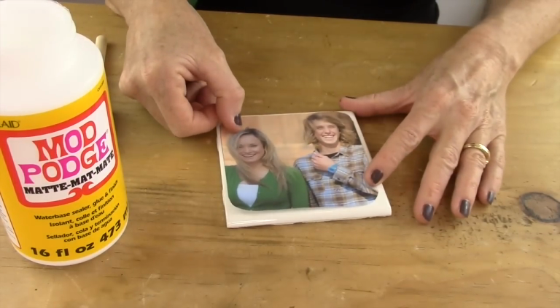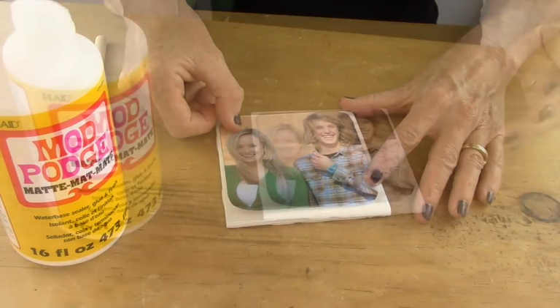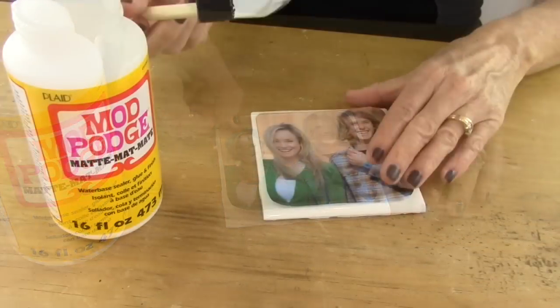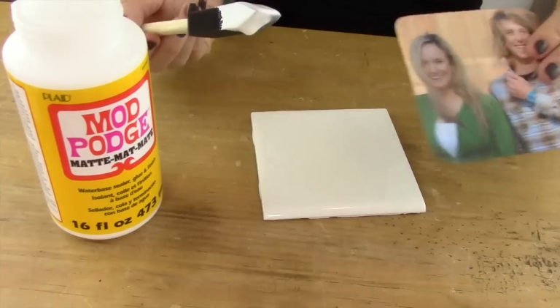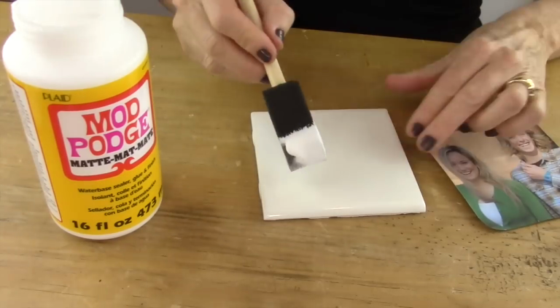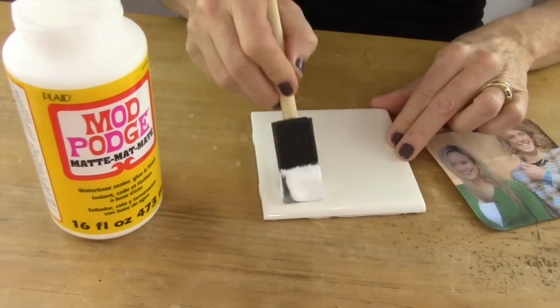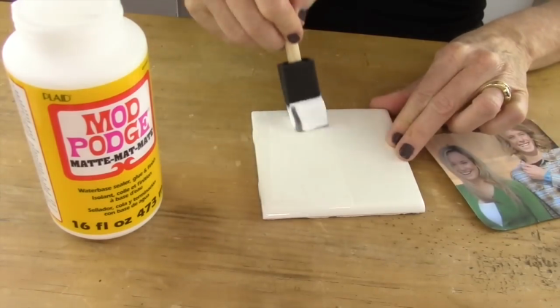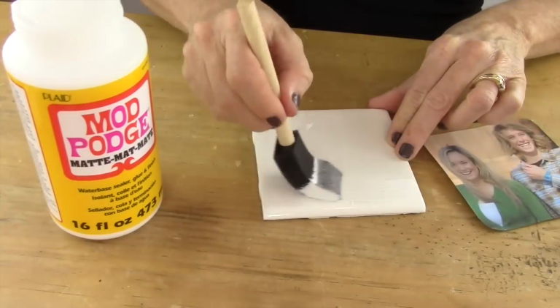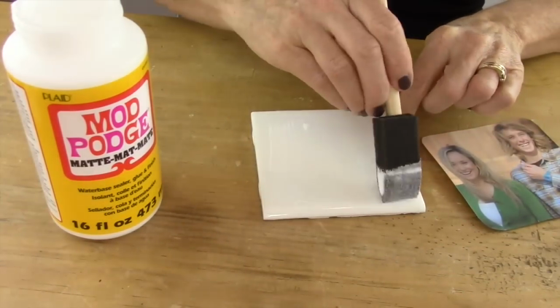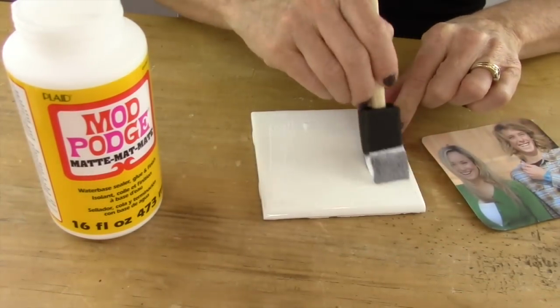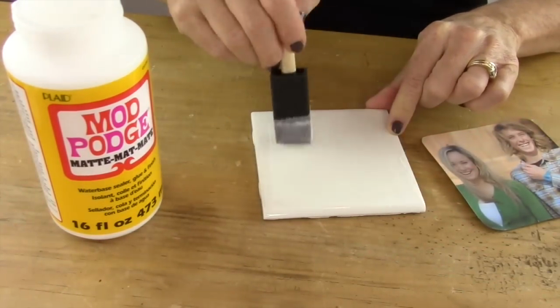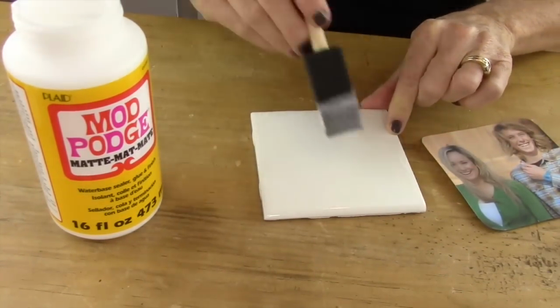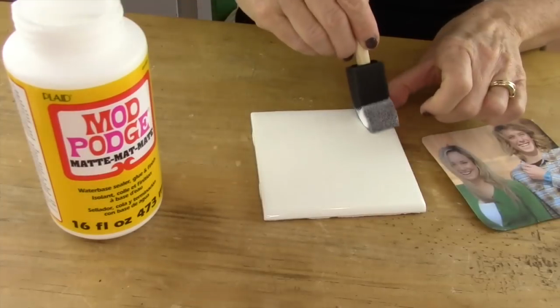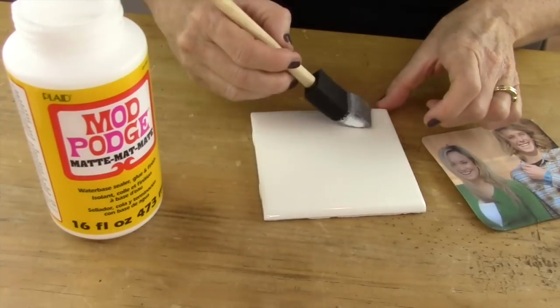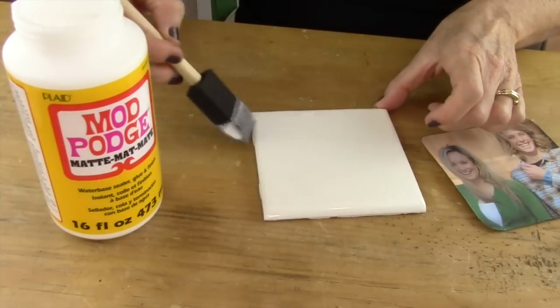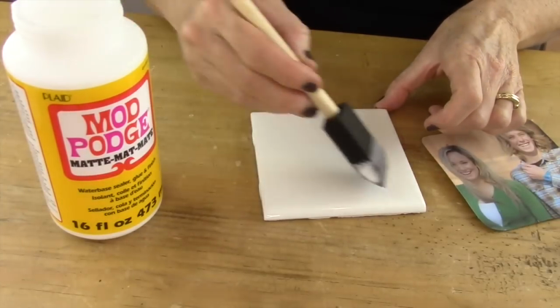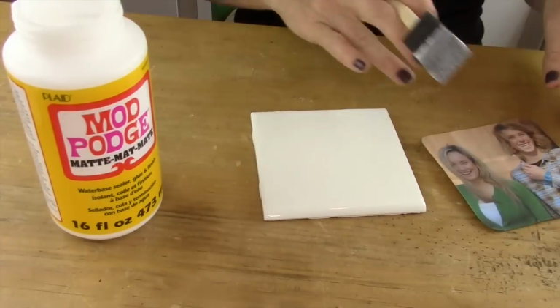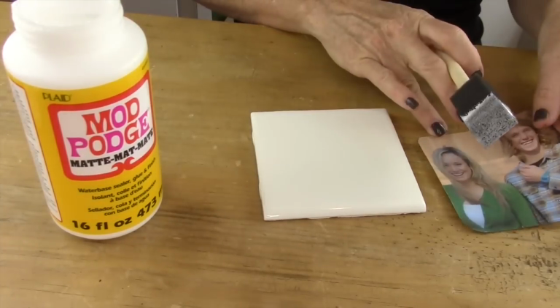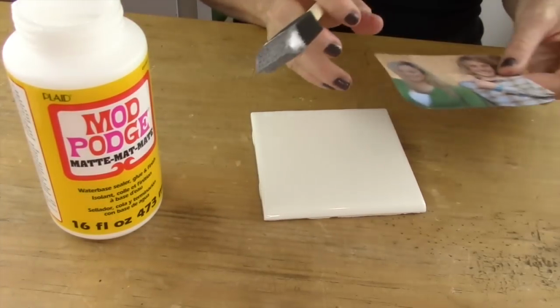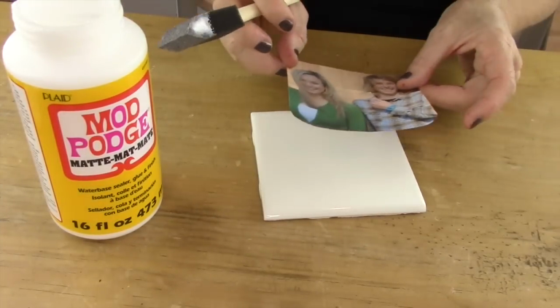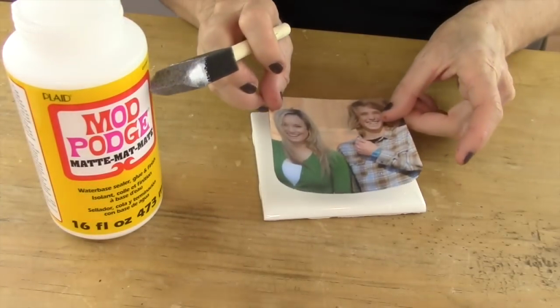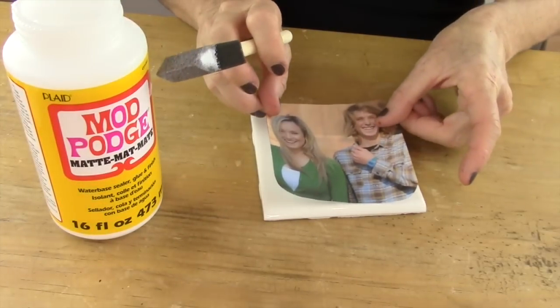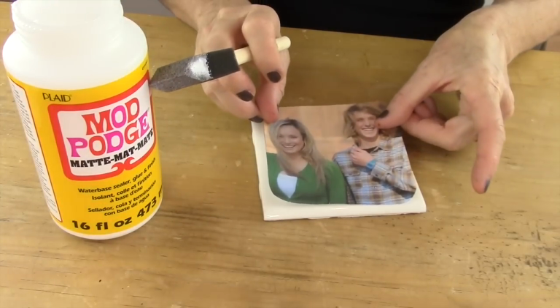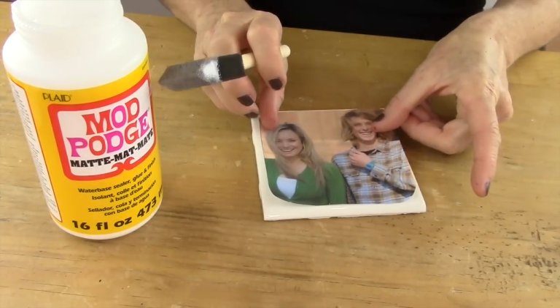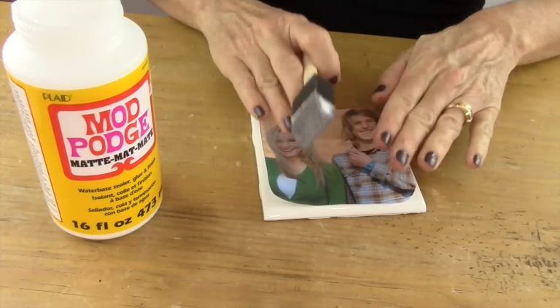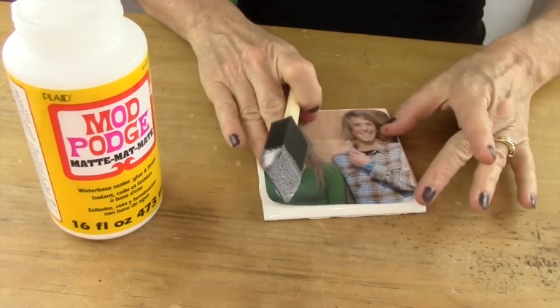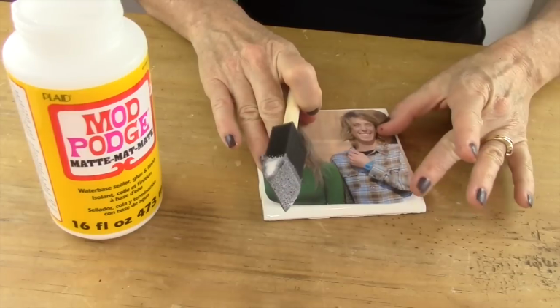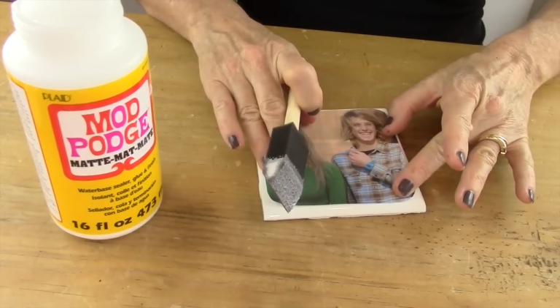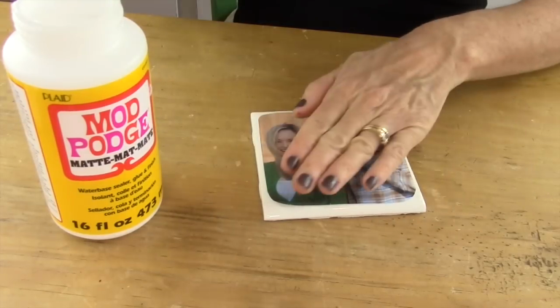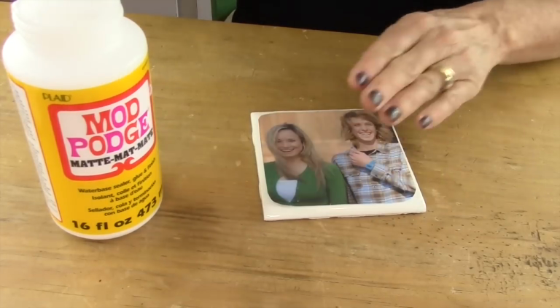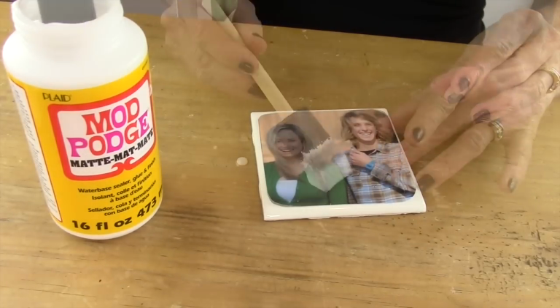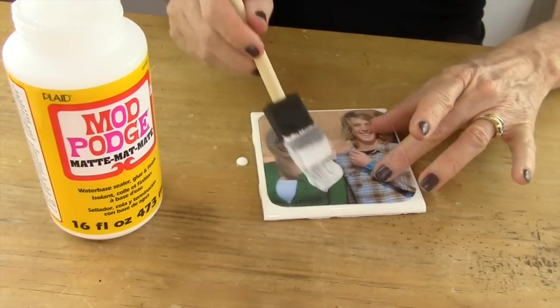After you round the corners you're ready to place it on top of your tile. So you're going to take your Mod Podge and you're going to generously cover the top of the tile with the Mod Podge. Then you're going to put your photo down and smooth it out with your fingers to make sure there's no bubbles.